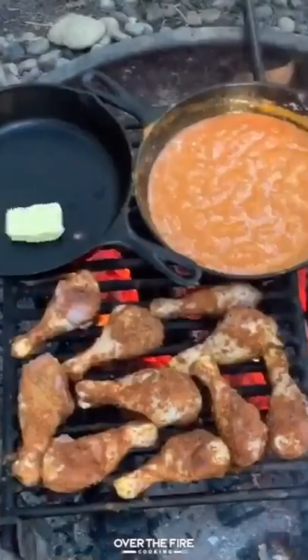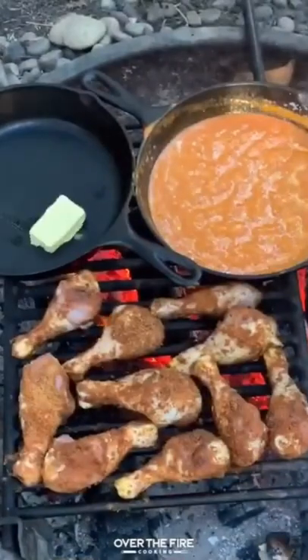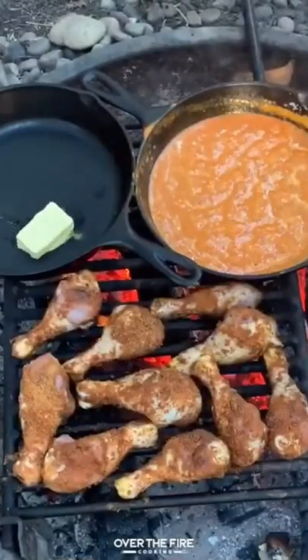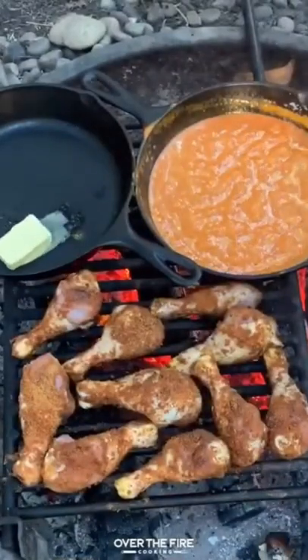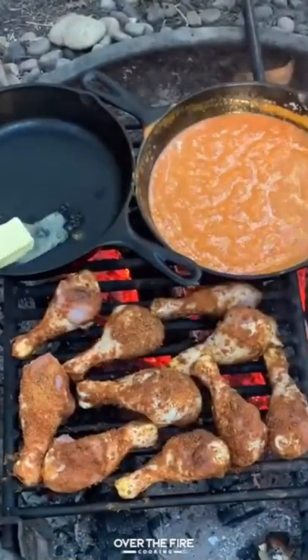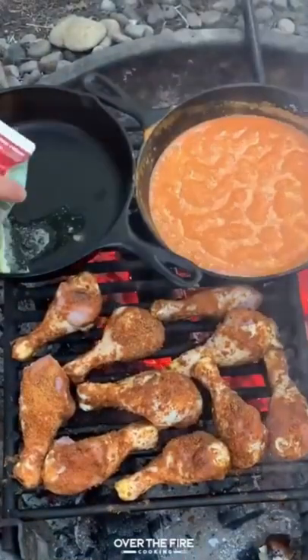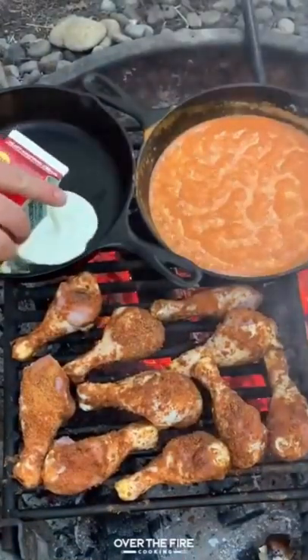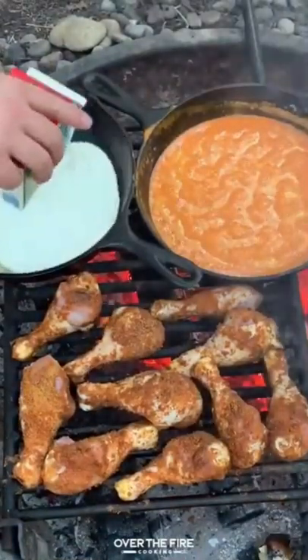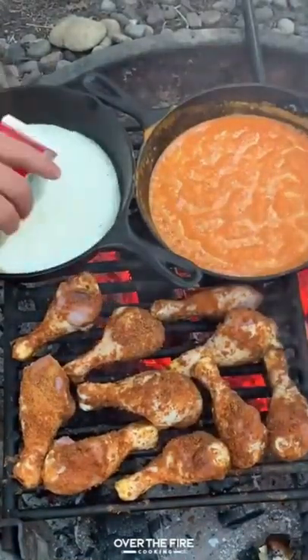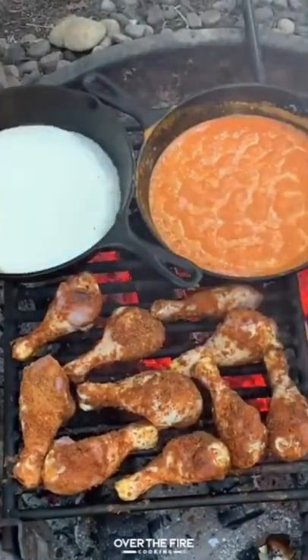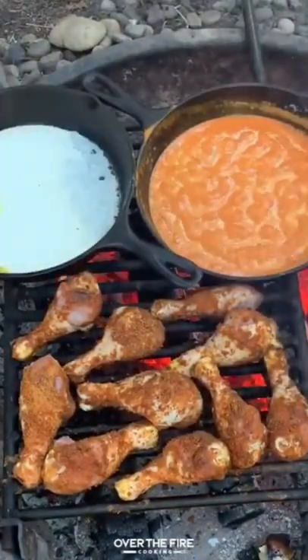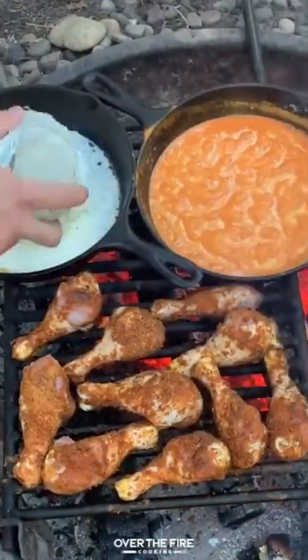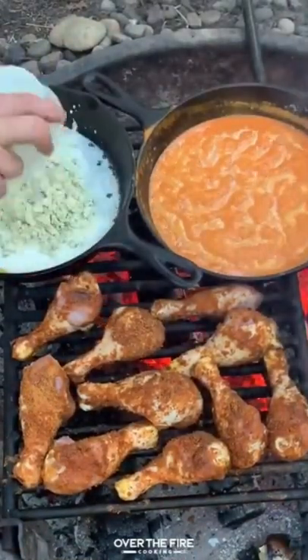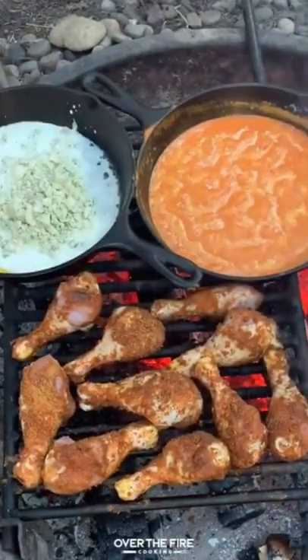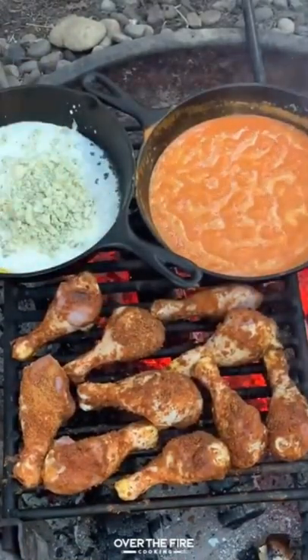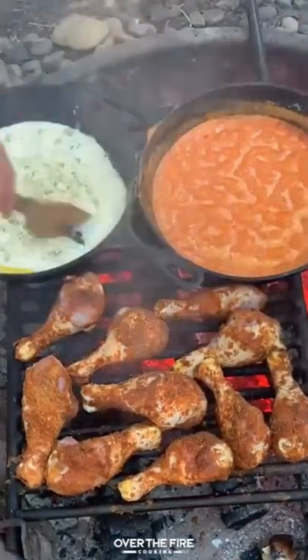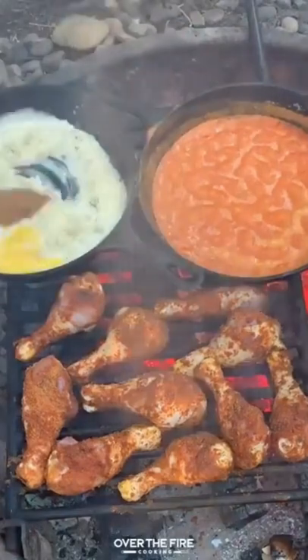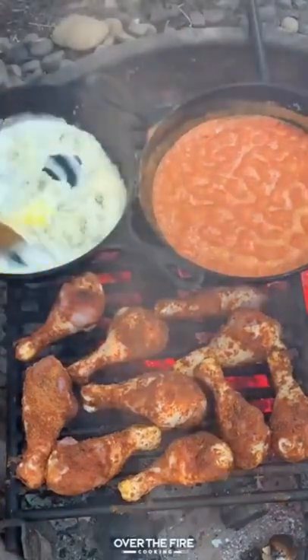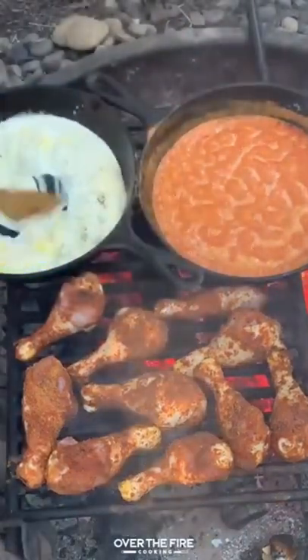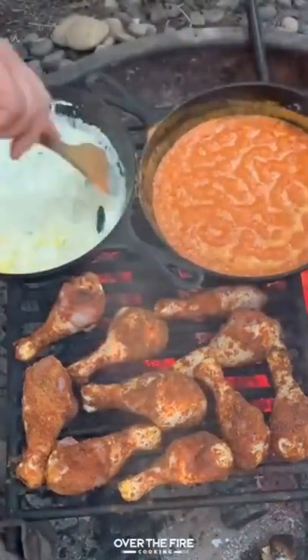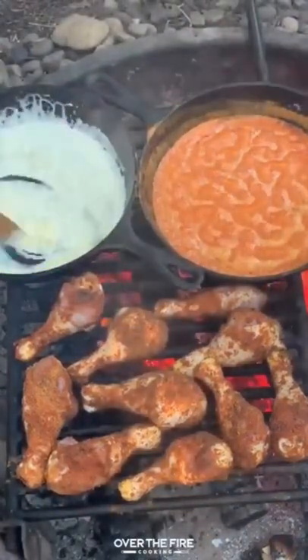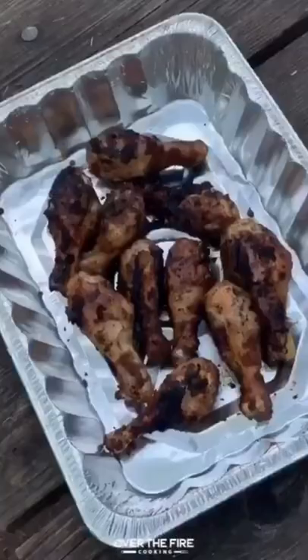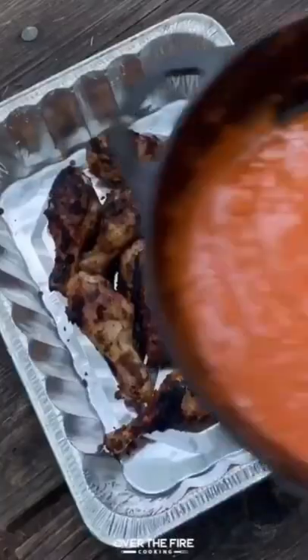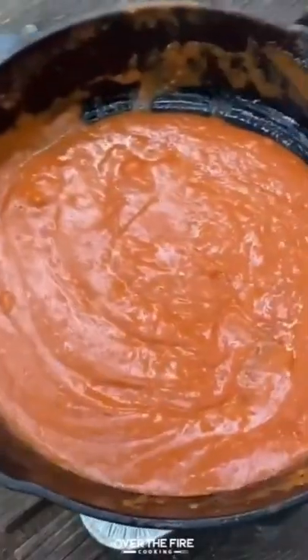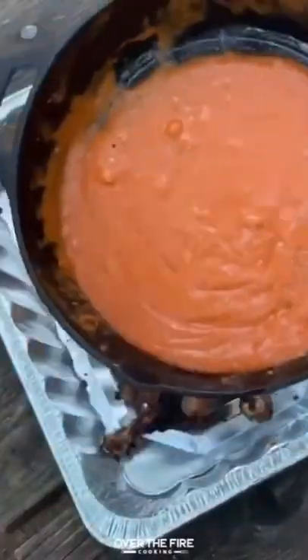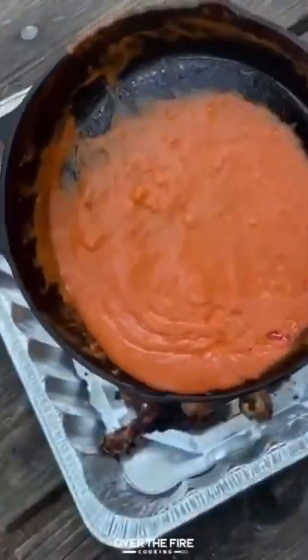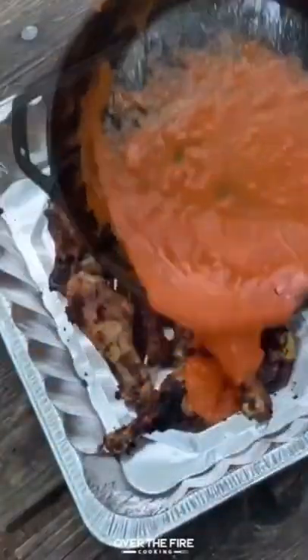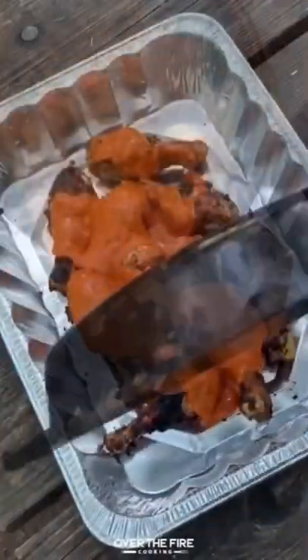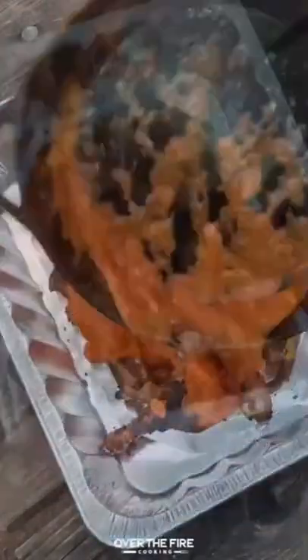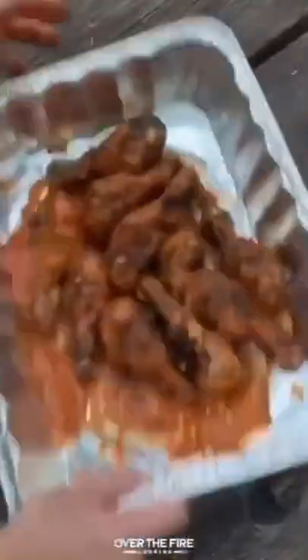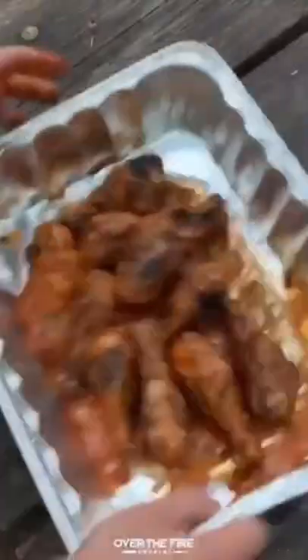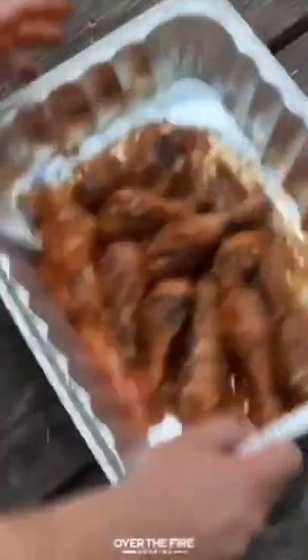While they're cooking, we're going to make a blue cheese sauce. We're going to add a little bit more butter, some half and half, blue cheese crumbles, and mix that all together and let it simmer down.